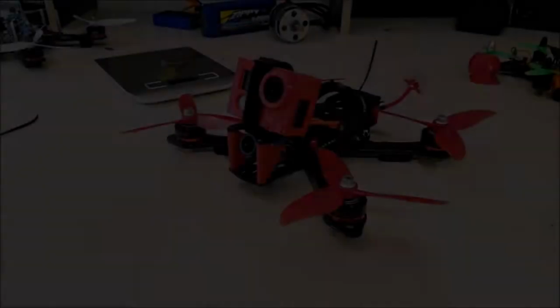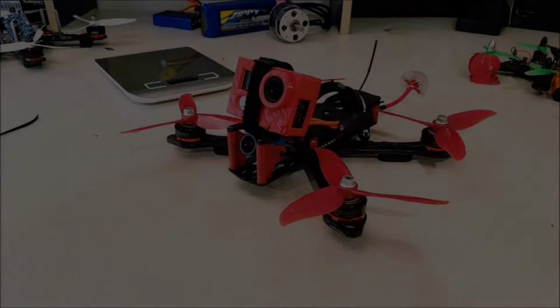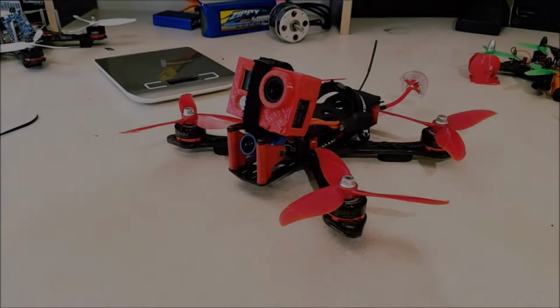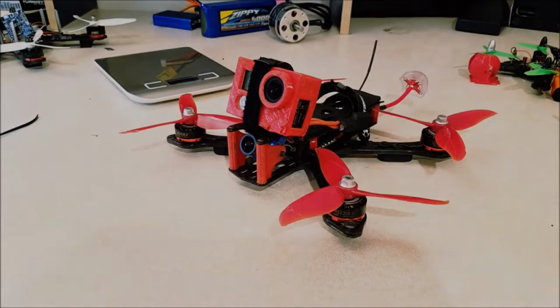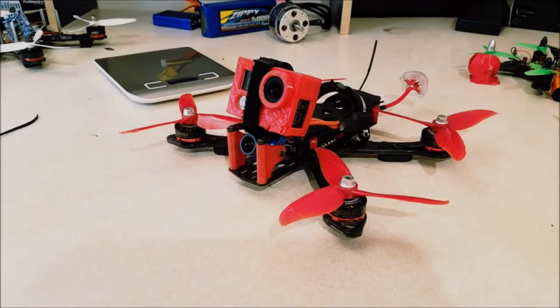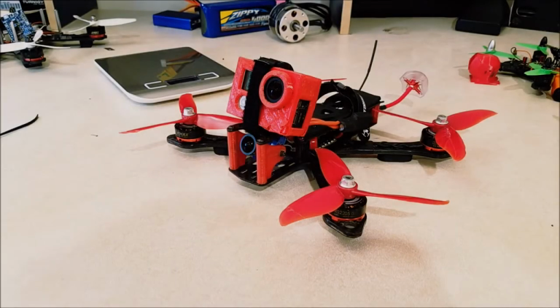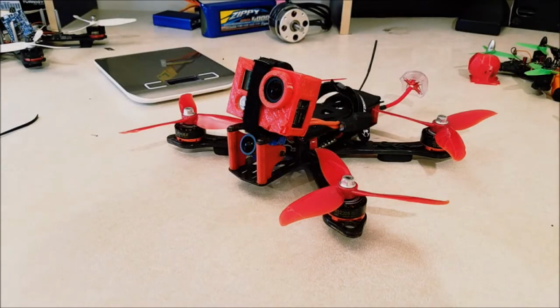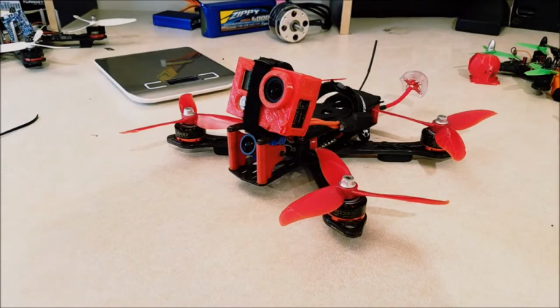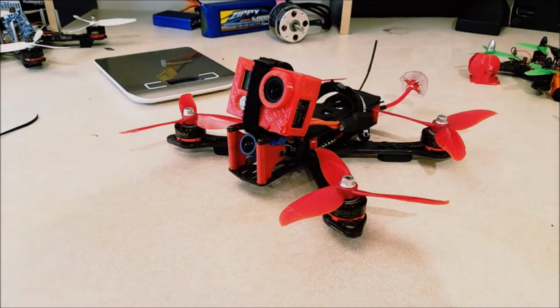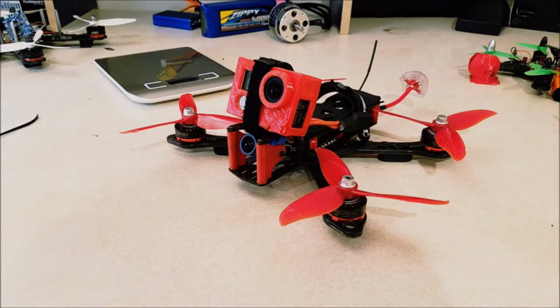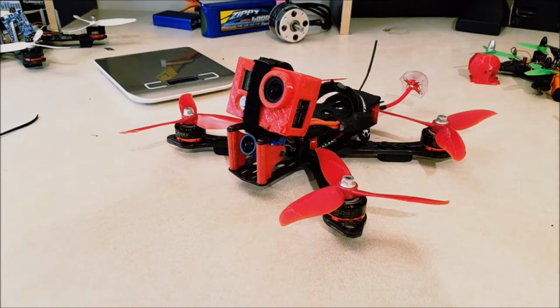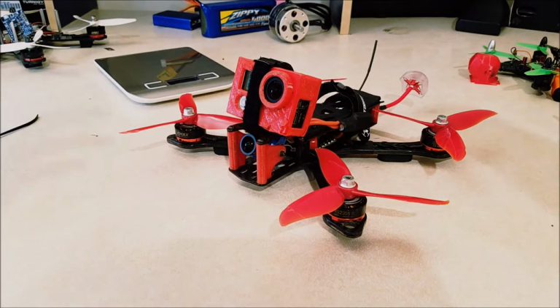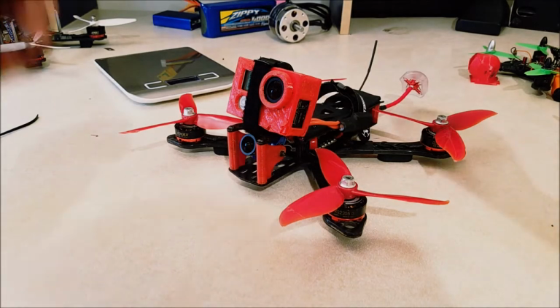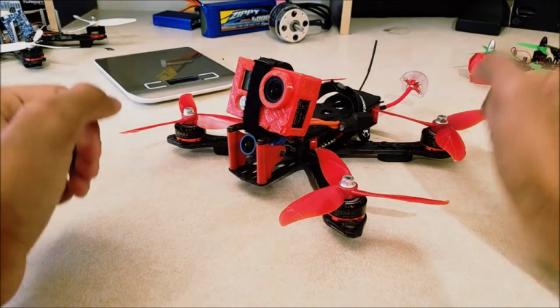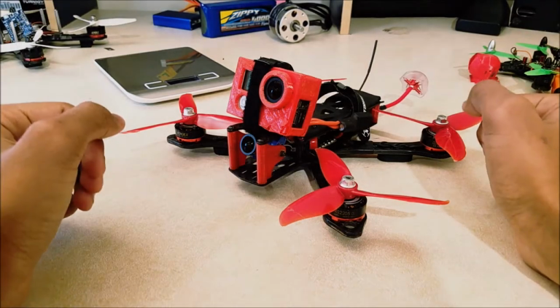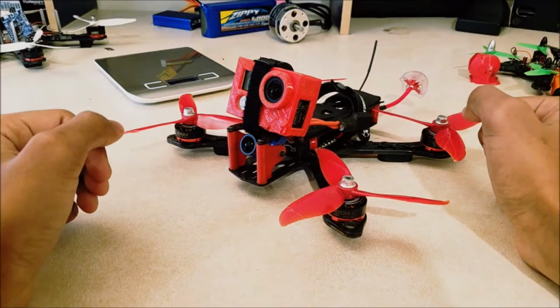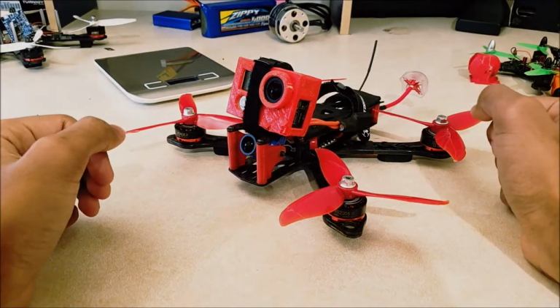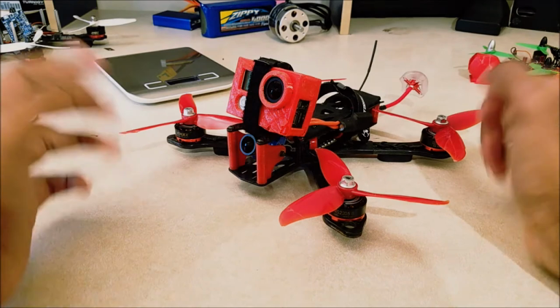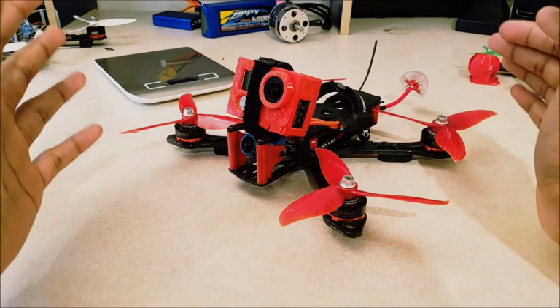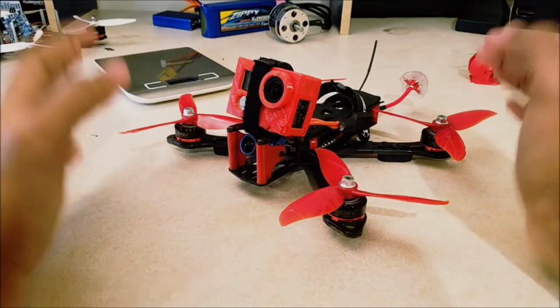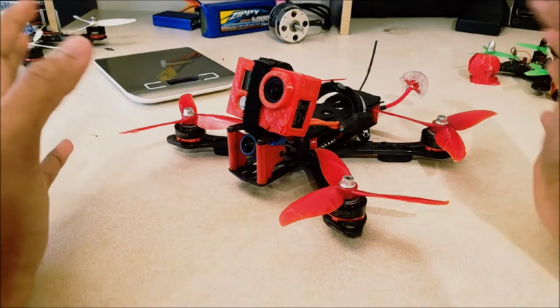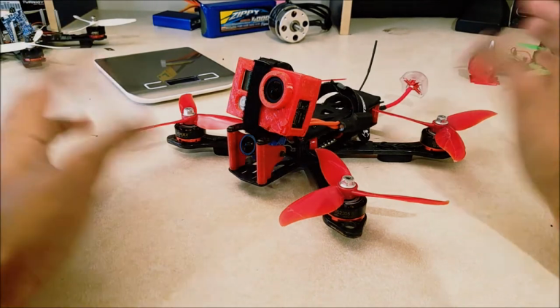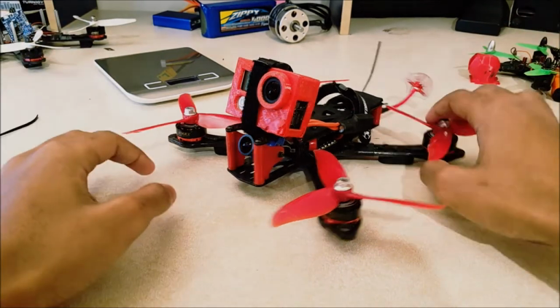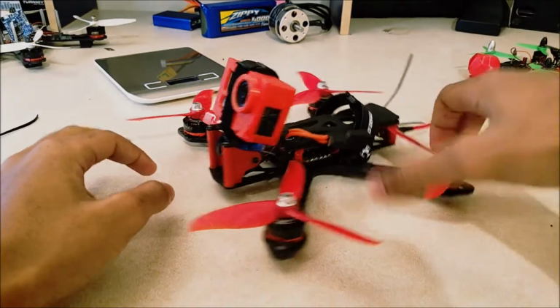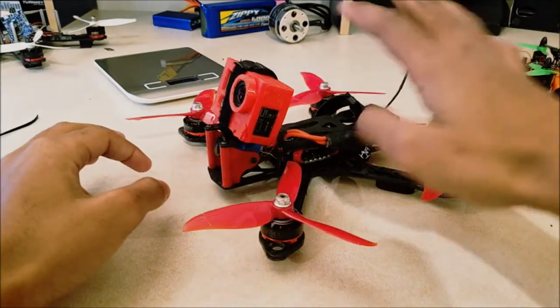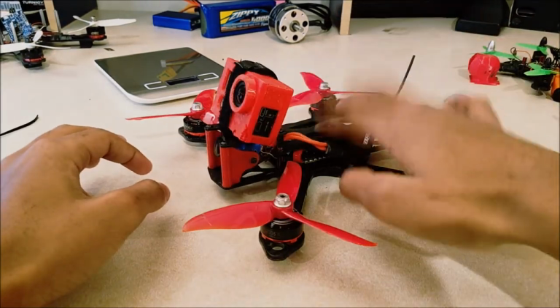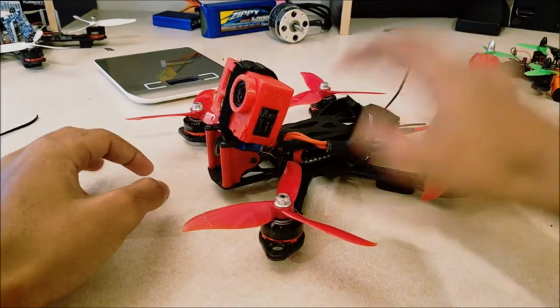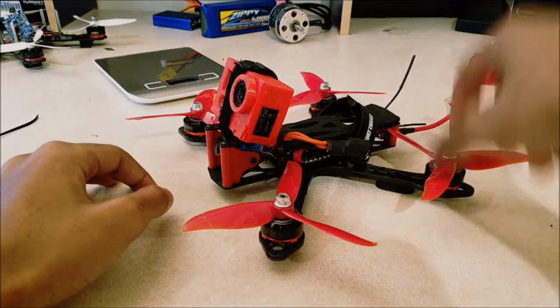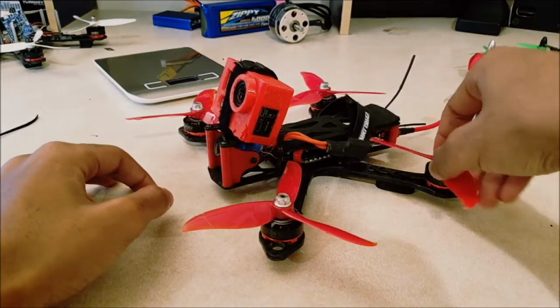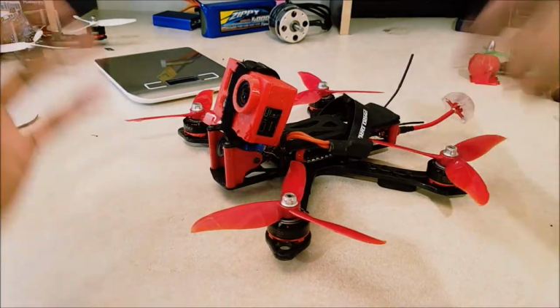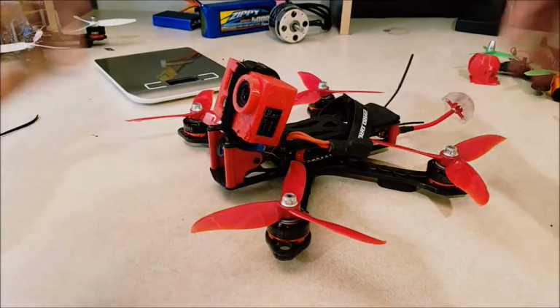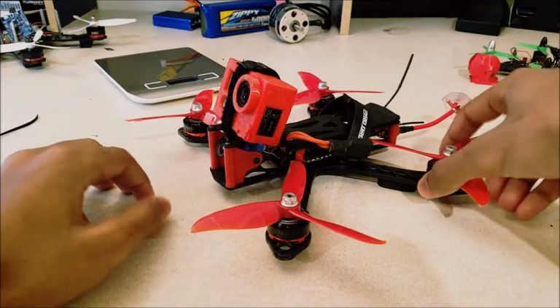Hey guys, if you're interested in doing a Martian lowrider build, then this video is for you. Basically, what I've got here is a Martian, and I've lowered the top plate, so it's a lowrider.